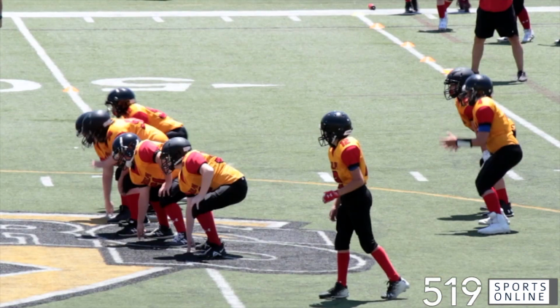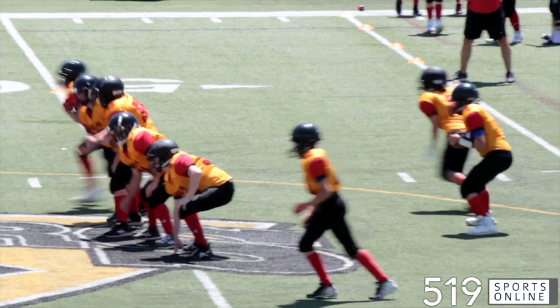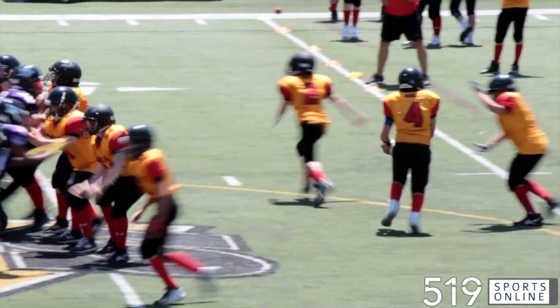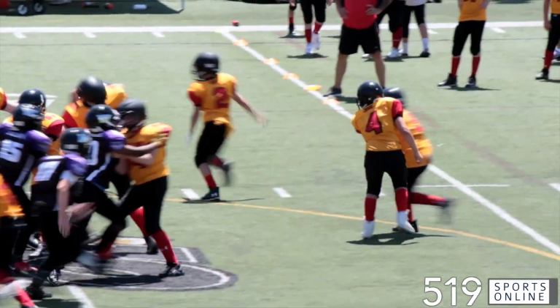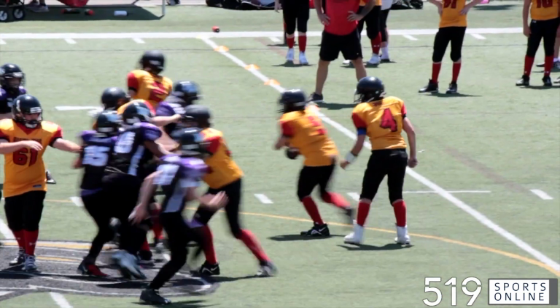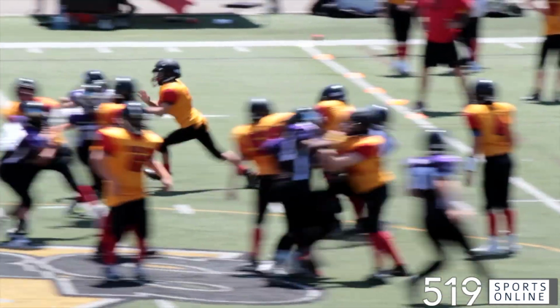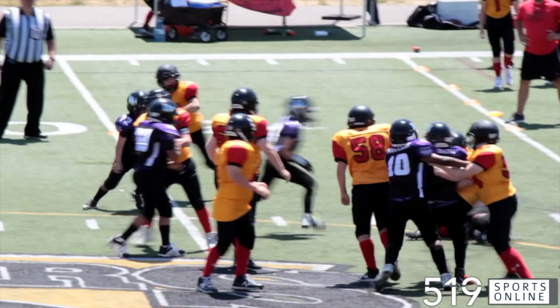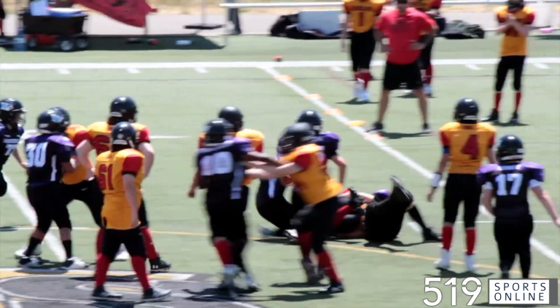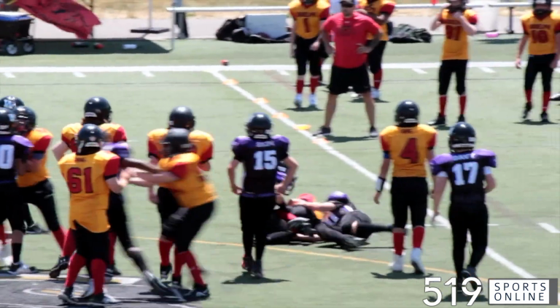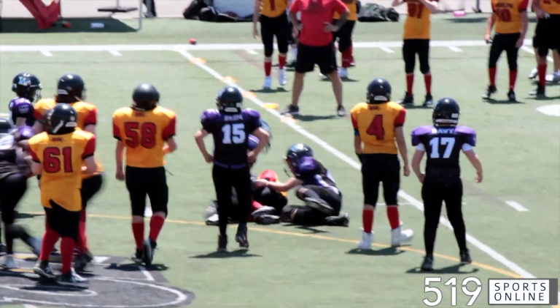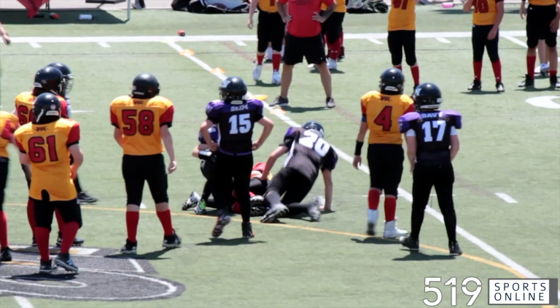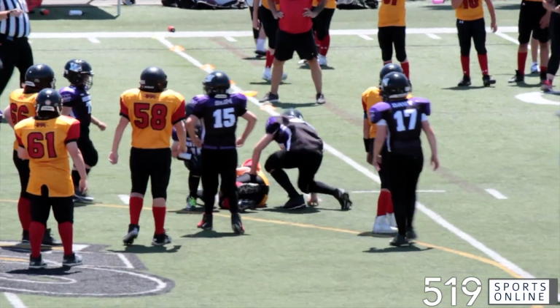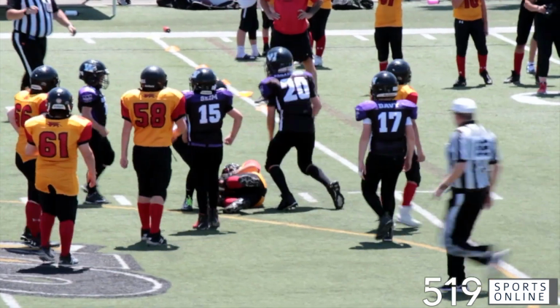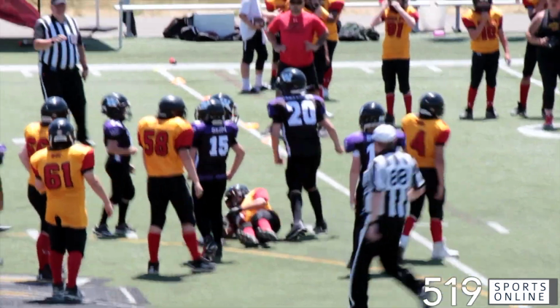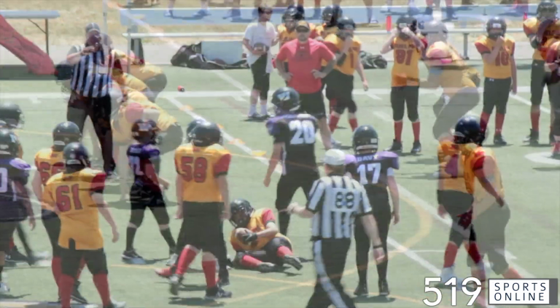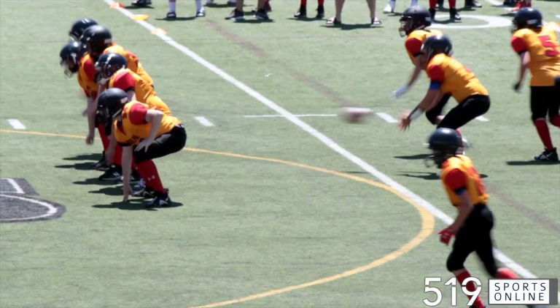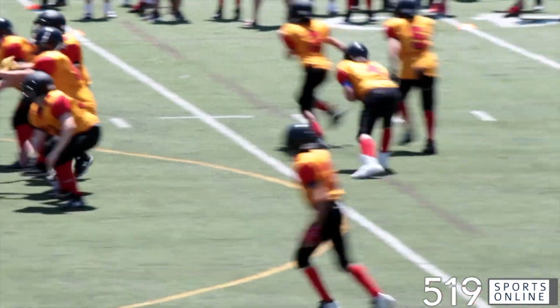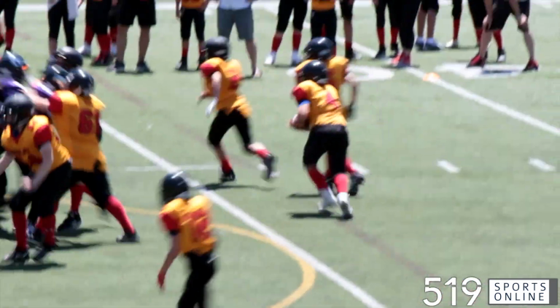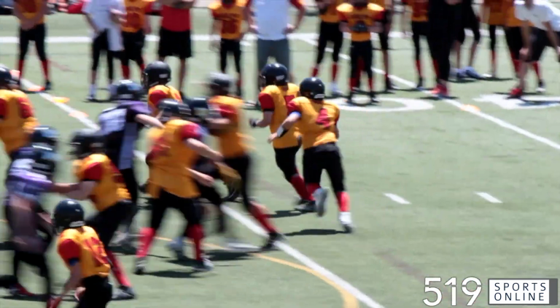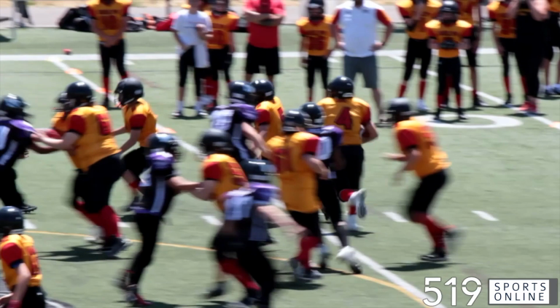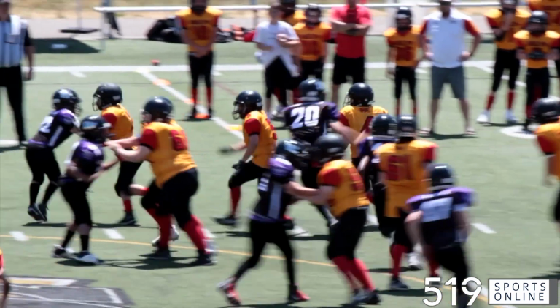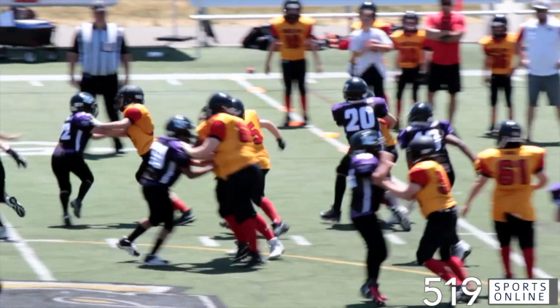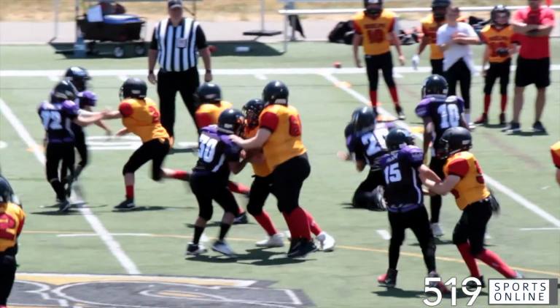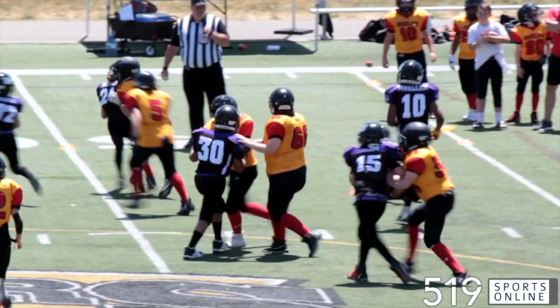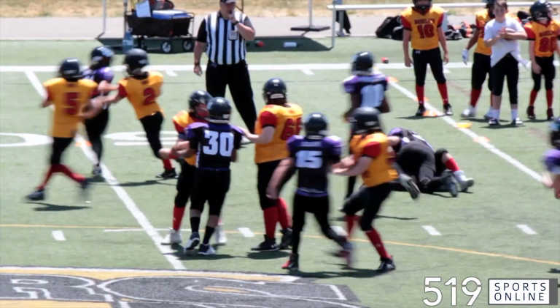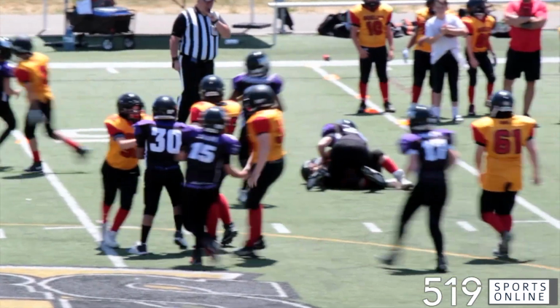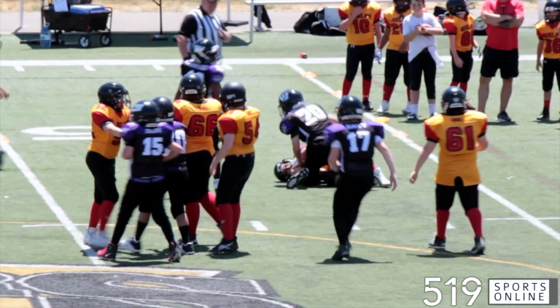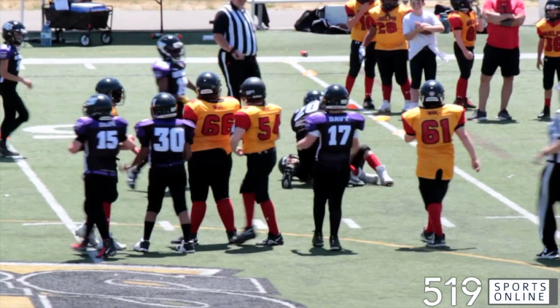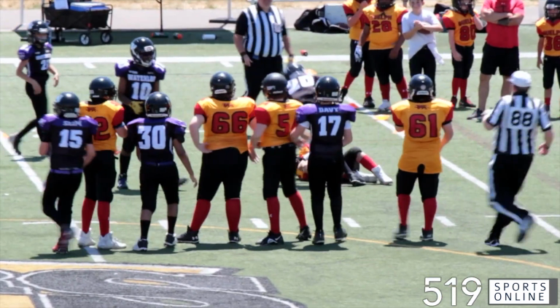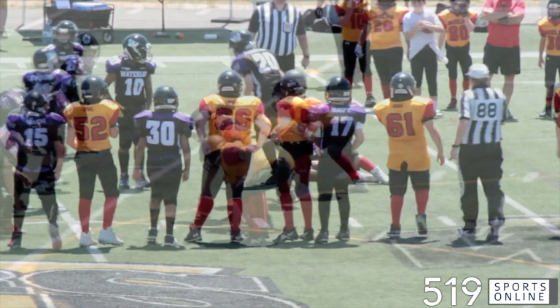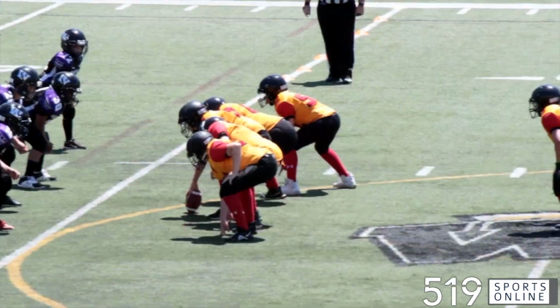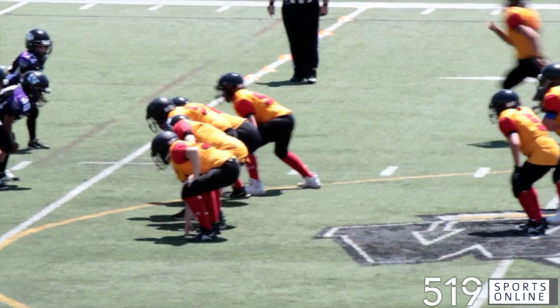Out comes the offense, but they can't get anything going because of Isaac Alexander. He shuts down the Griffins' ground game with a couple of terrific tackles. Alexander getting it done on defense.